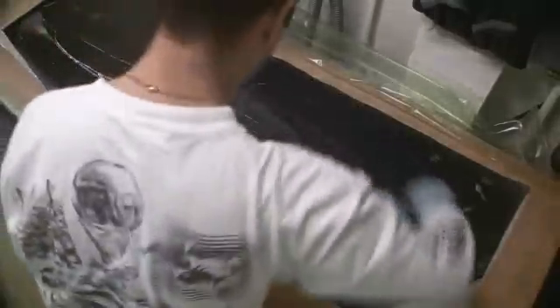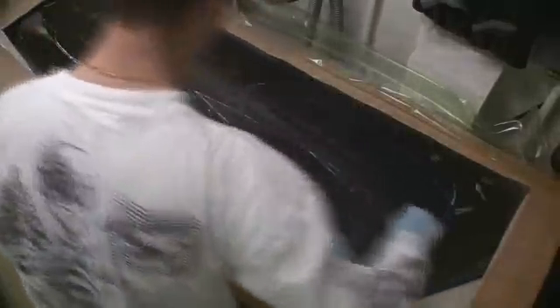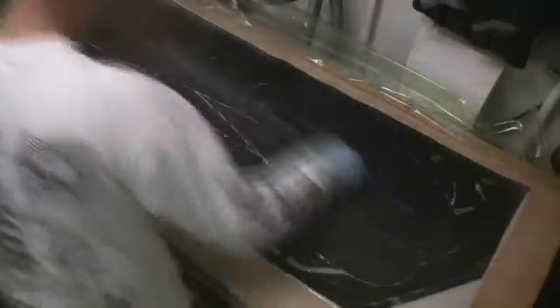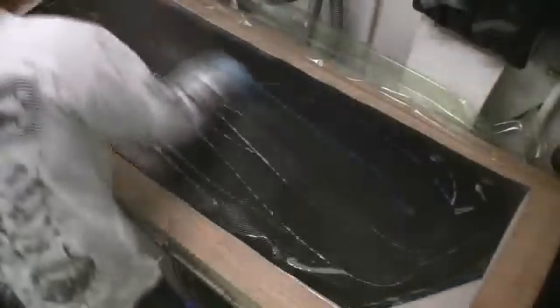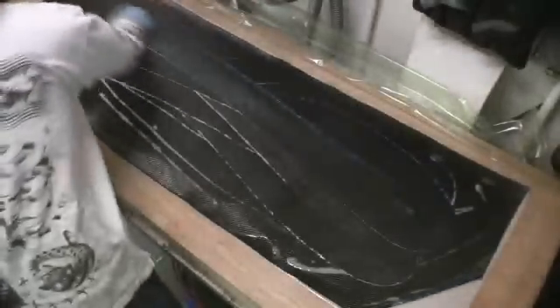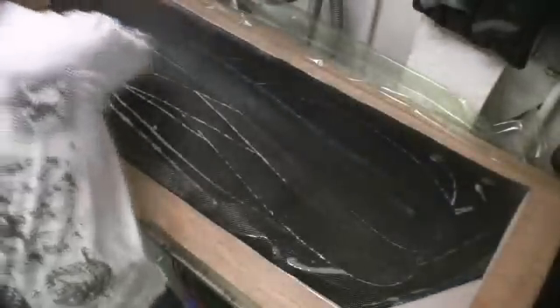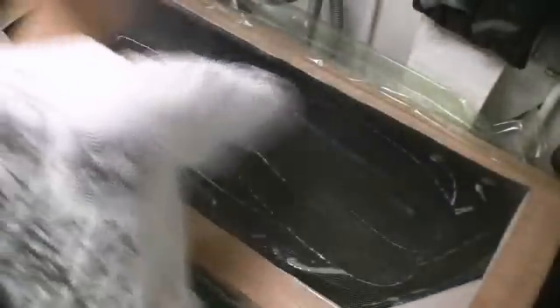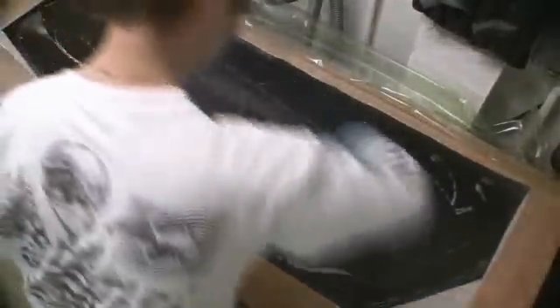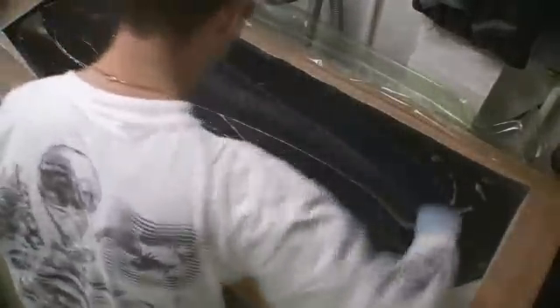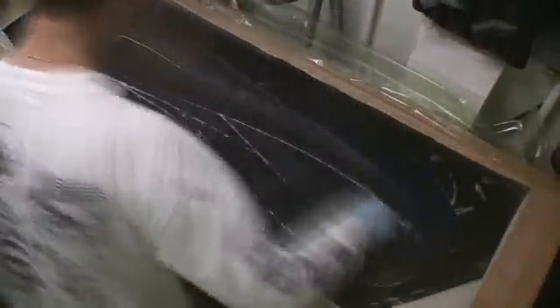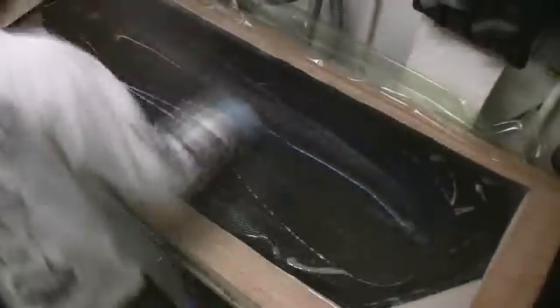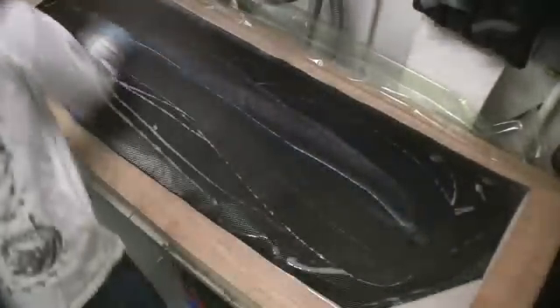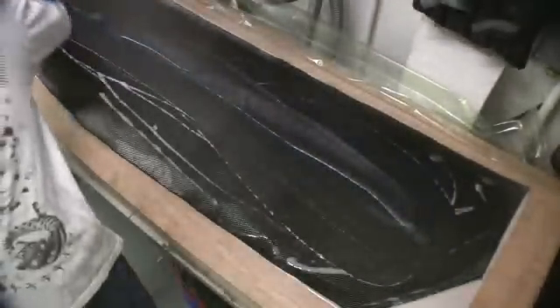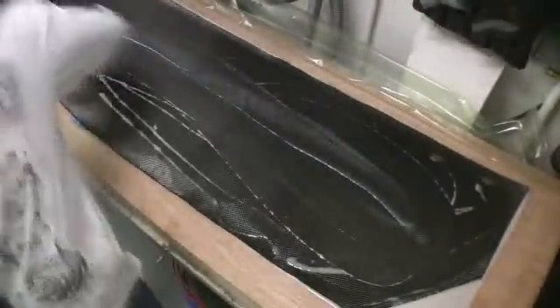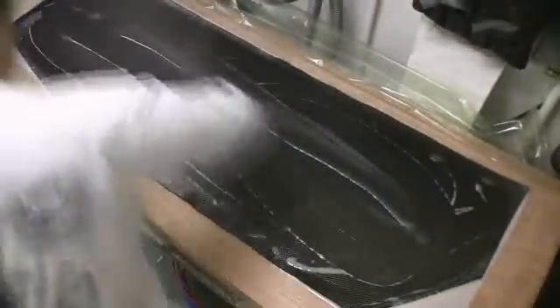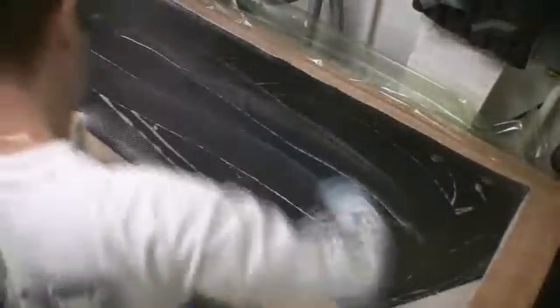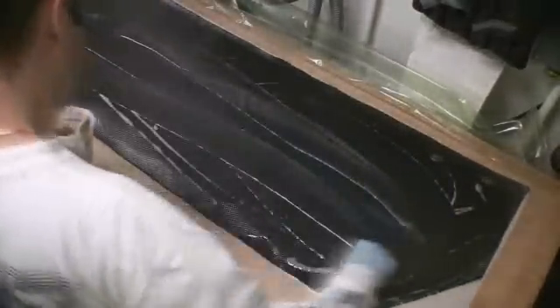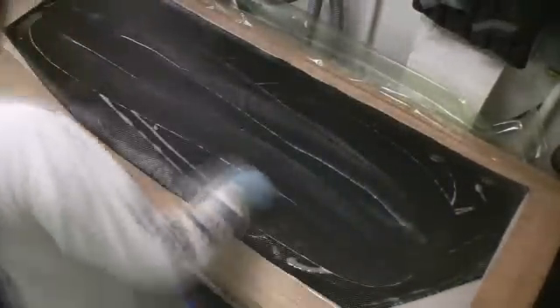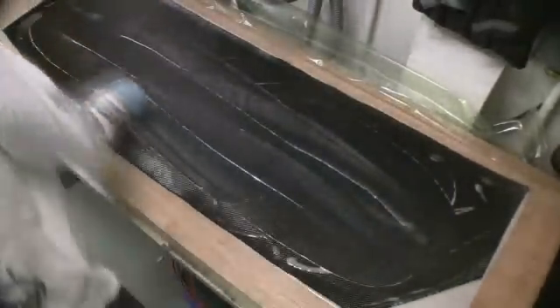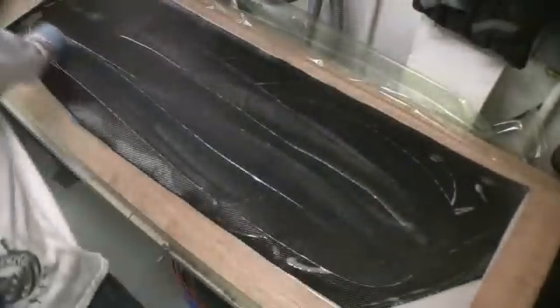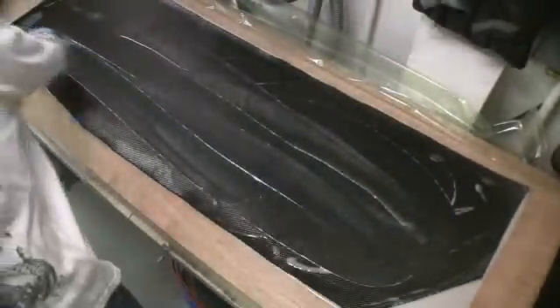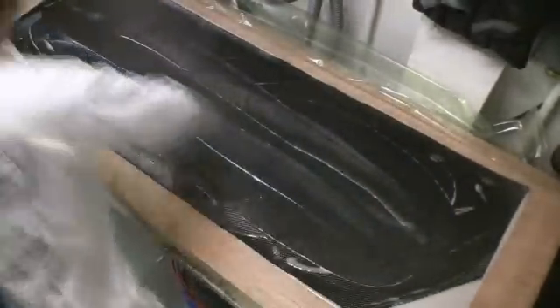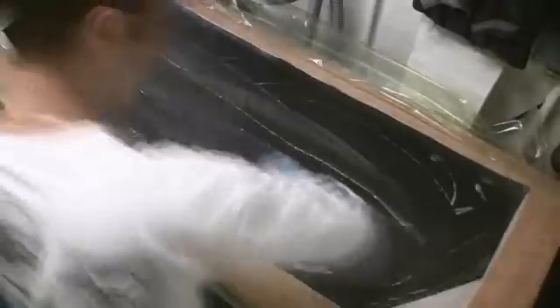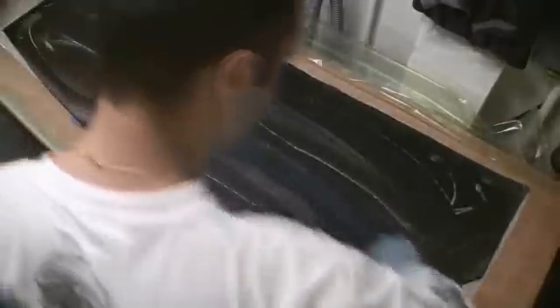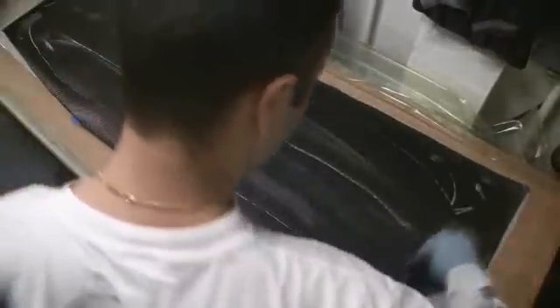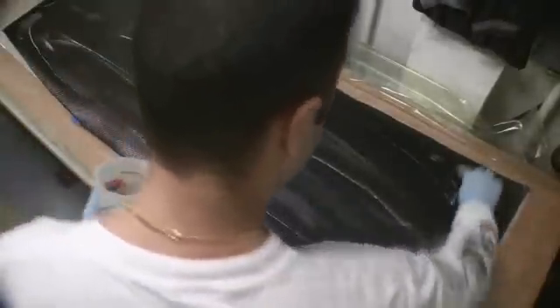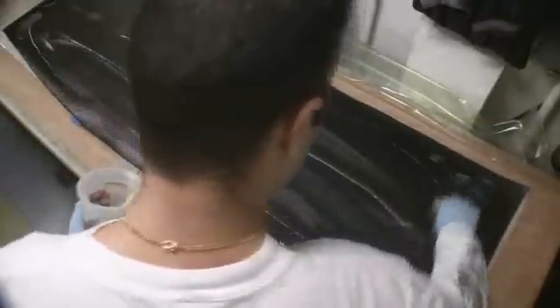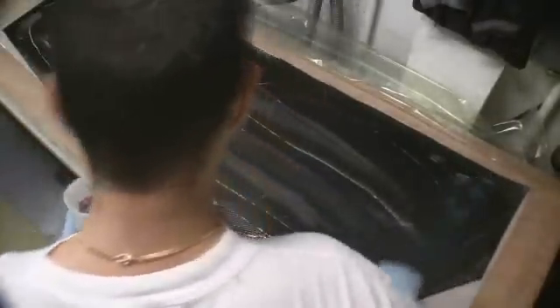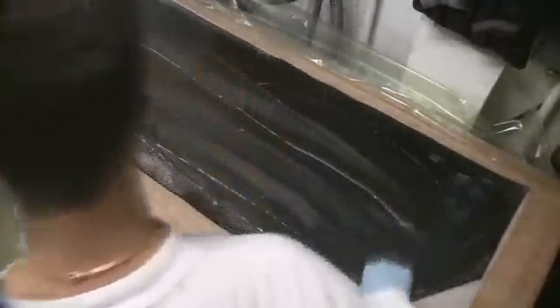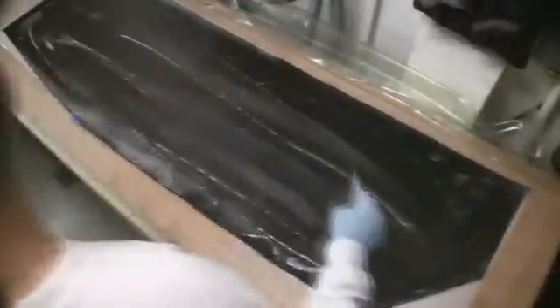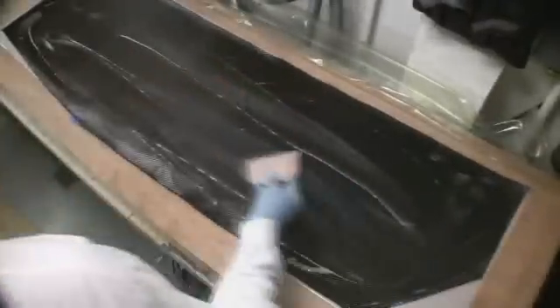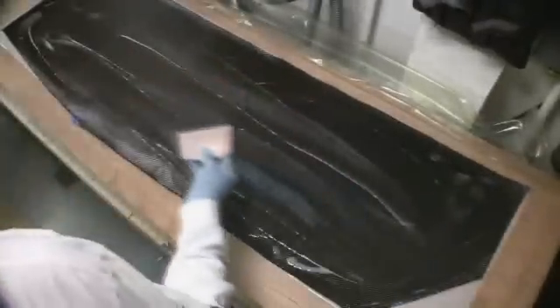I'll just leave it a little wet — it's got to soak right through anyway. So, layer number two.